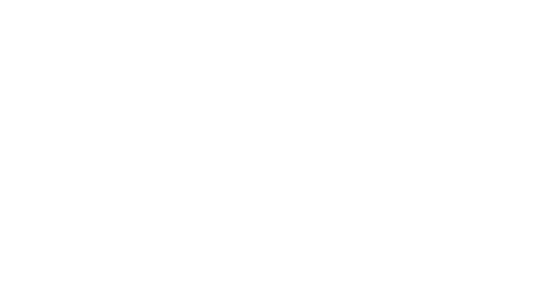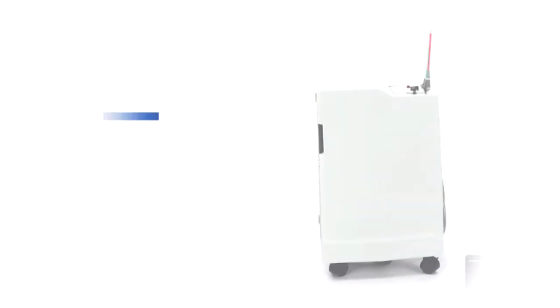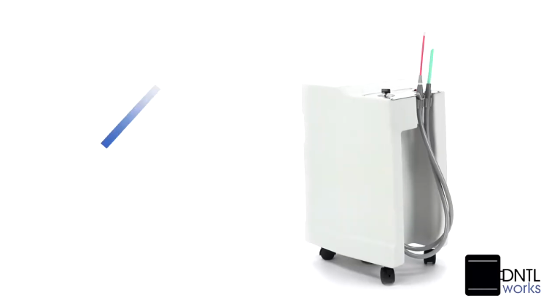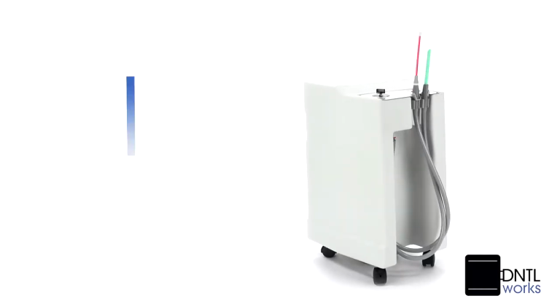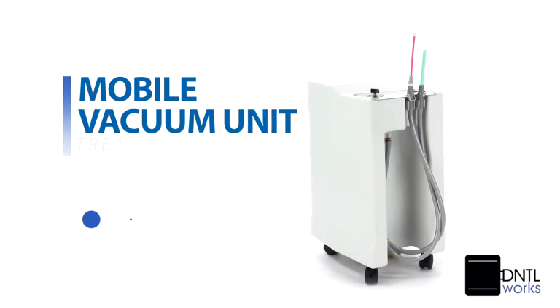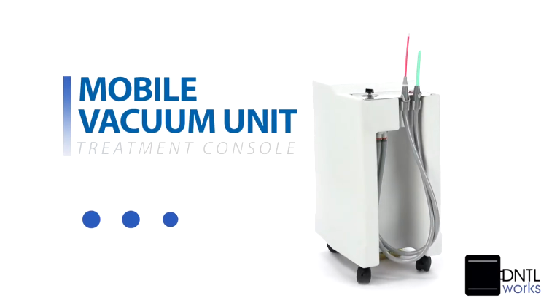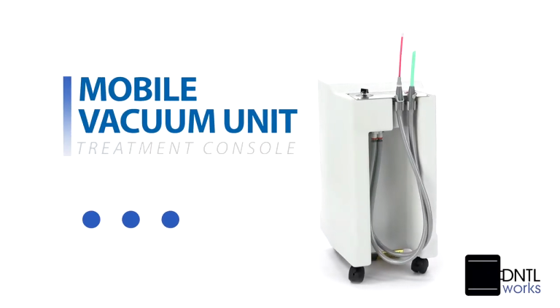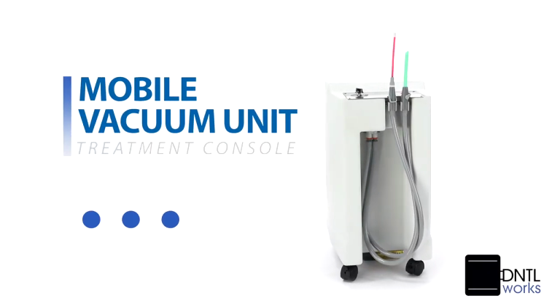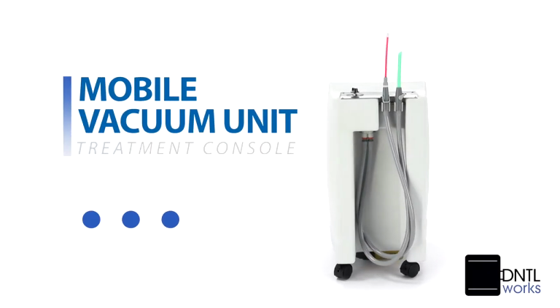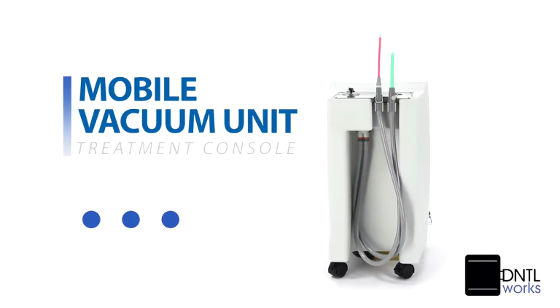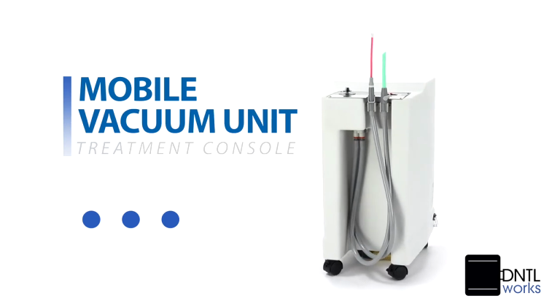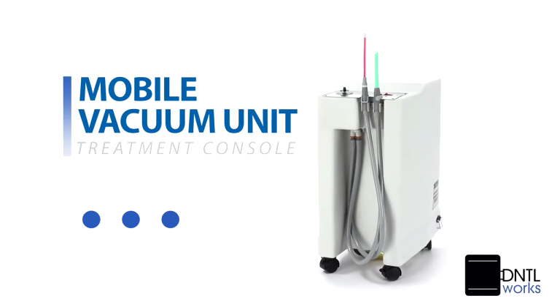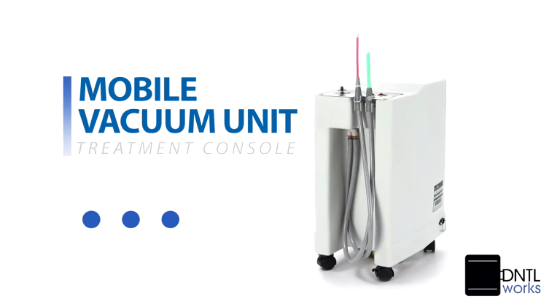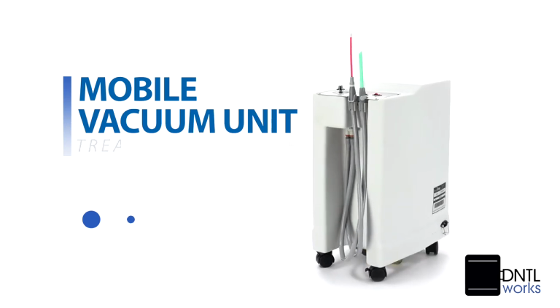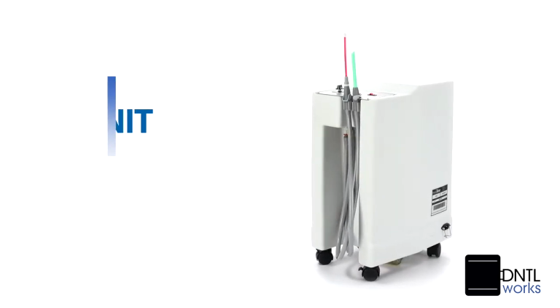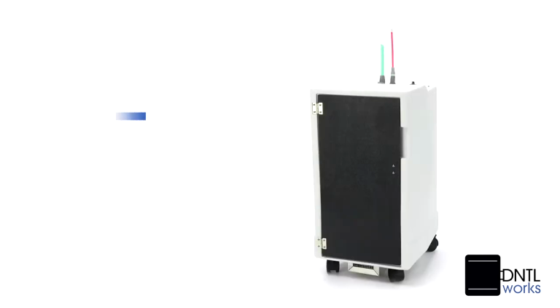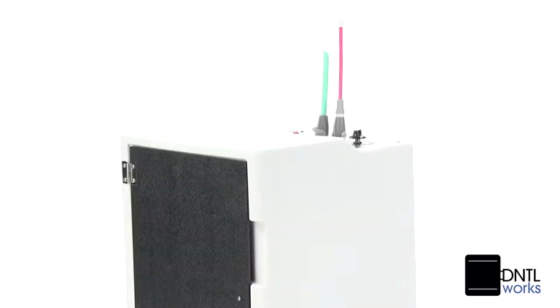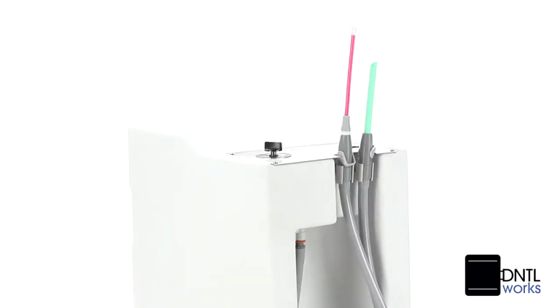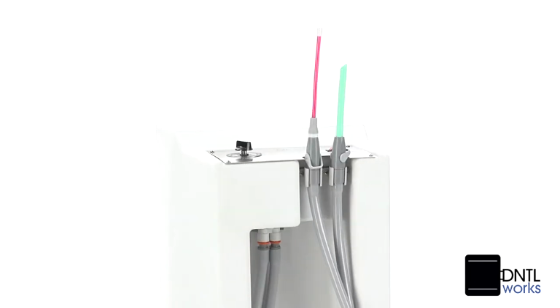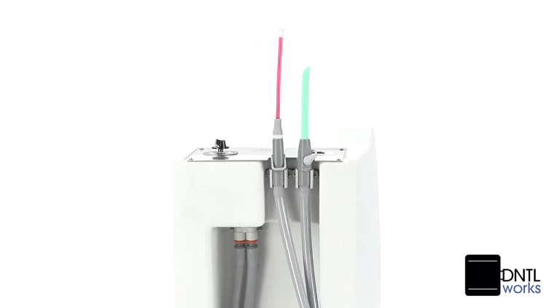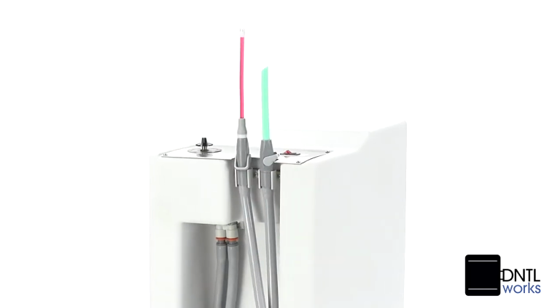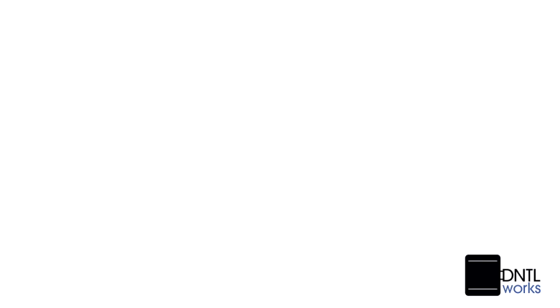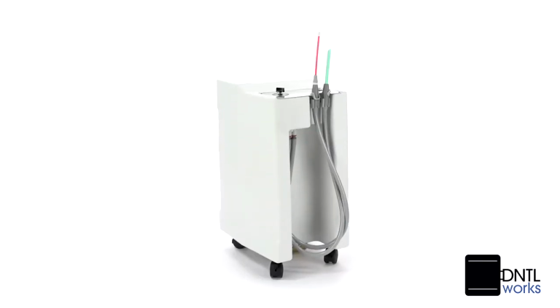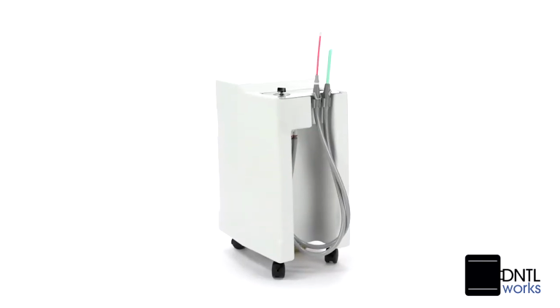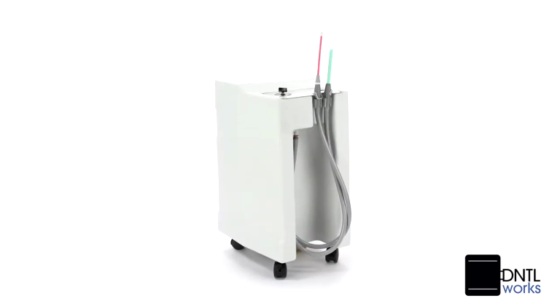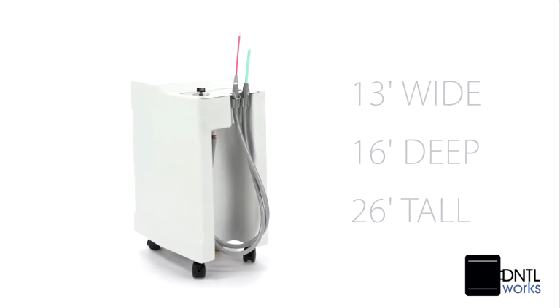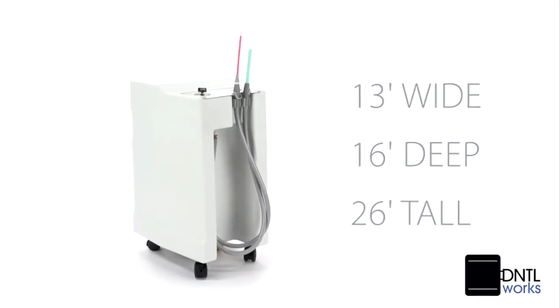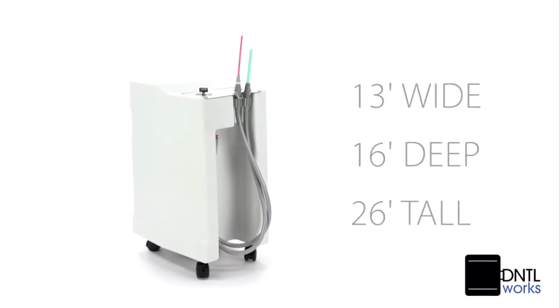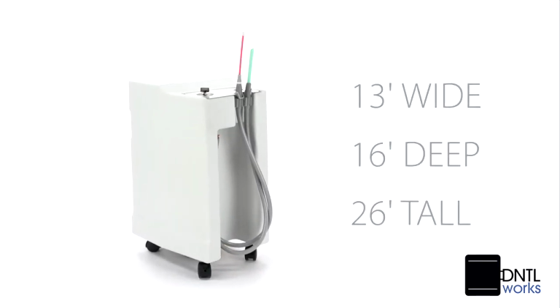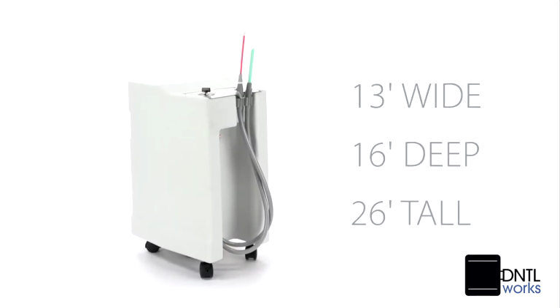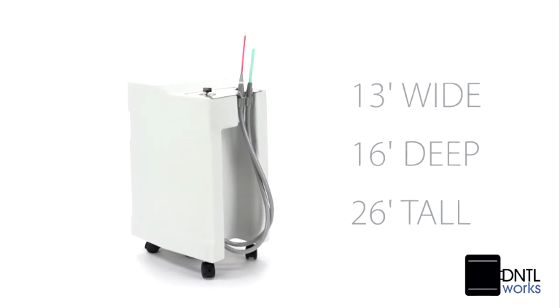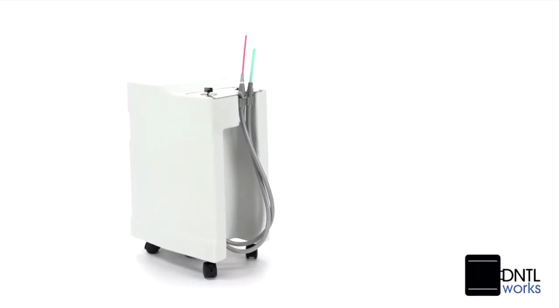The Dentalworks mobile vacuum for in-office use is the practitioner's perfect alternative for environments in which the central installation is impractical or non-existent. It's compact, measuring only 13 by 16 by 26 inches.